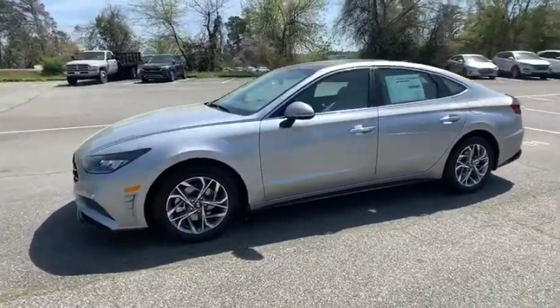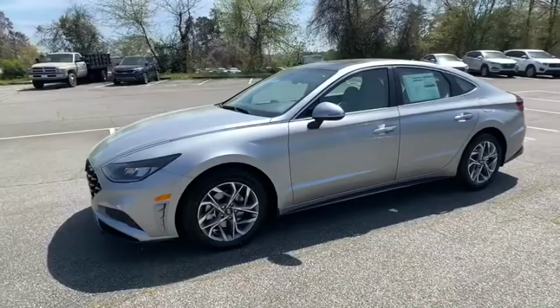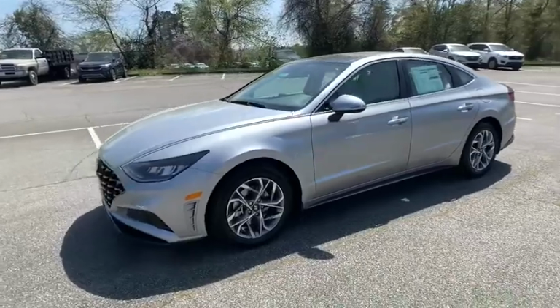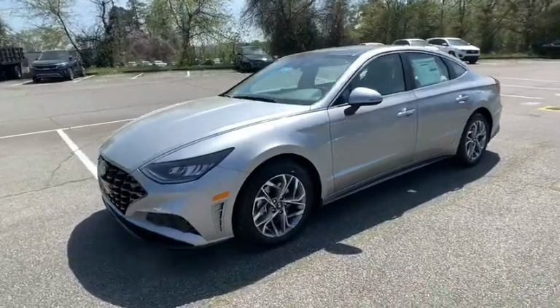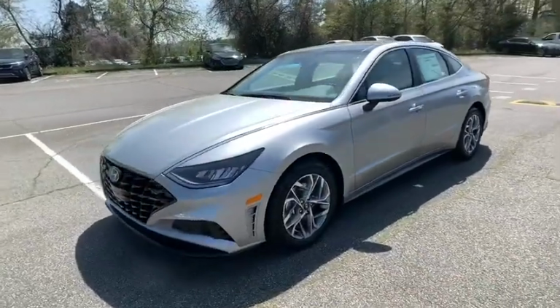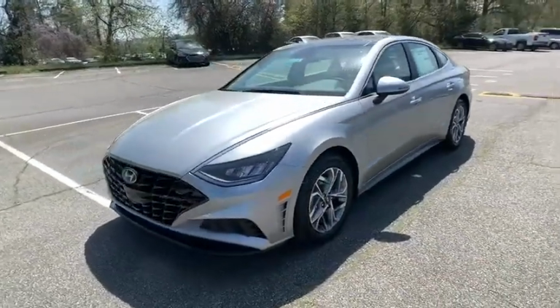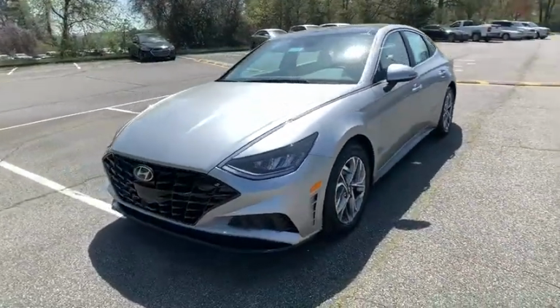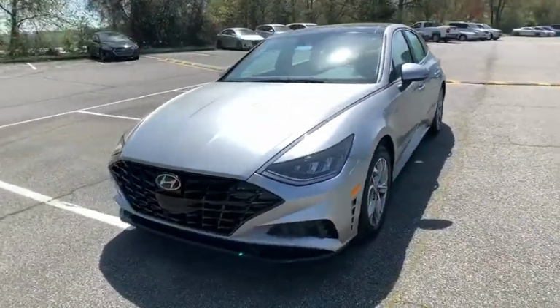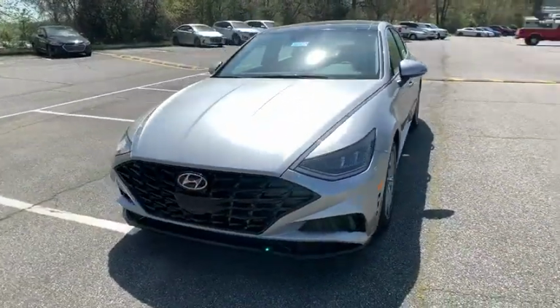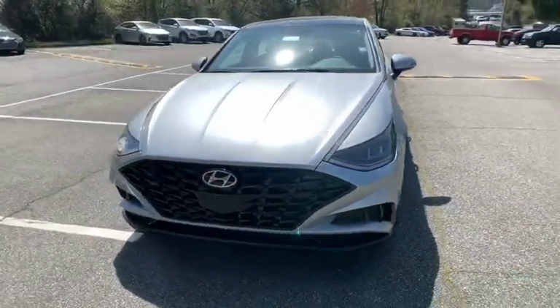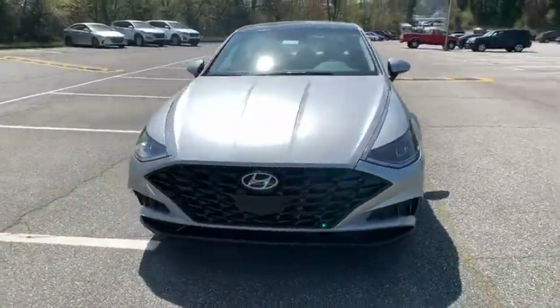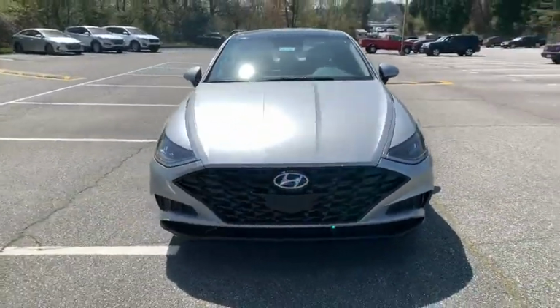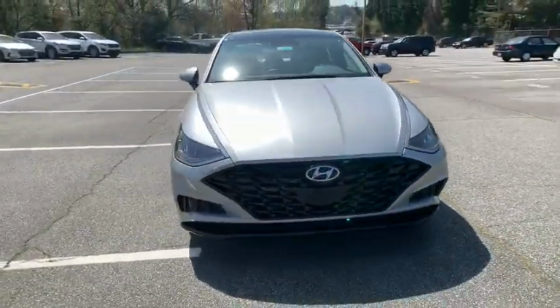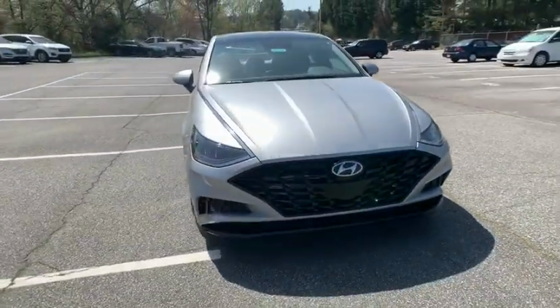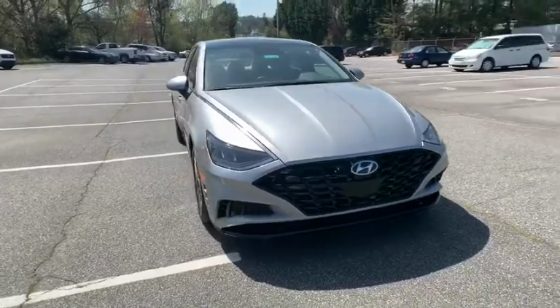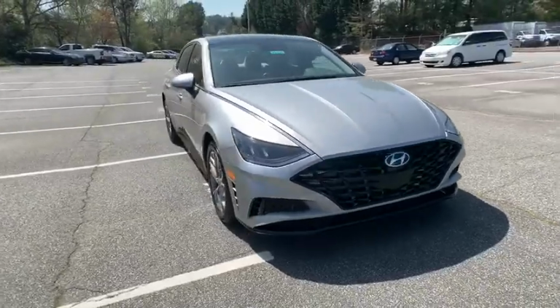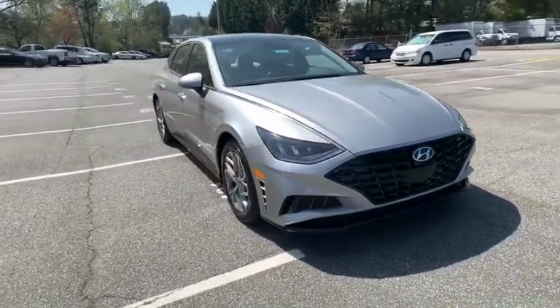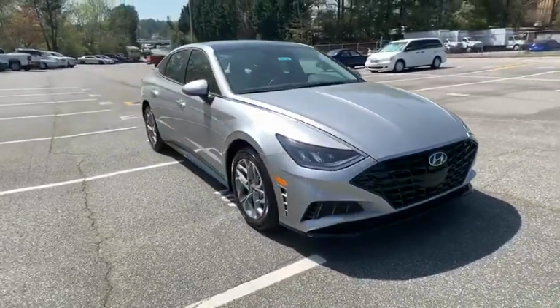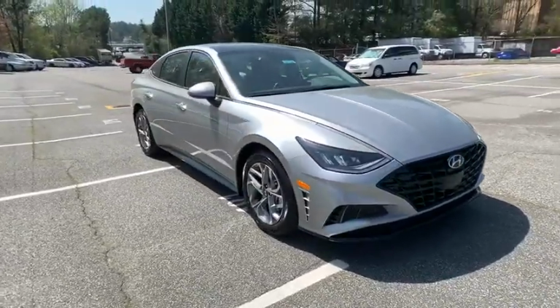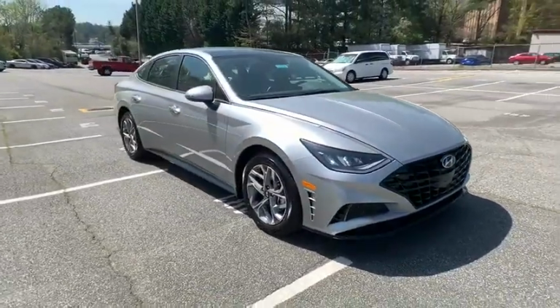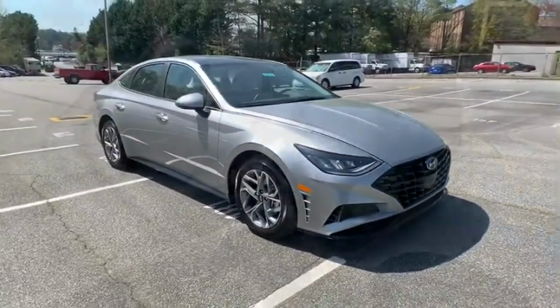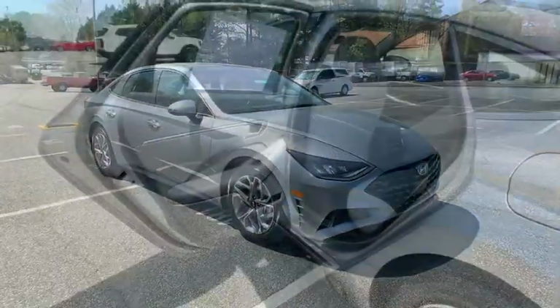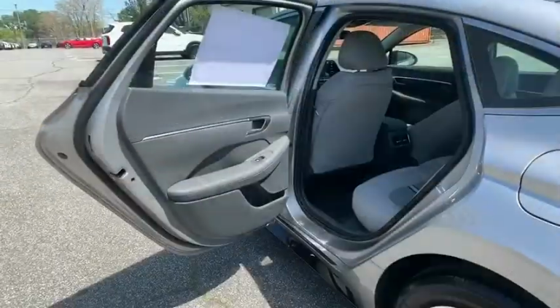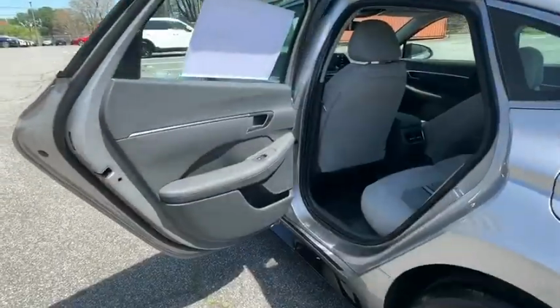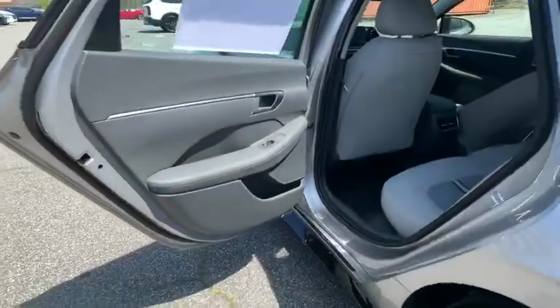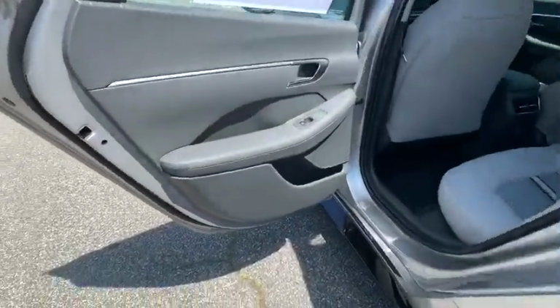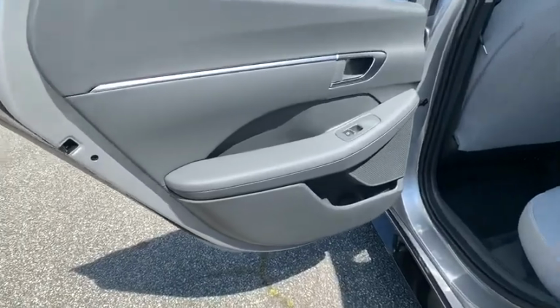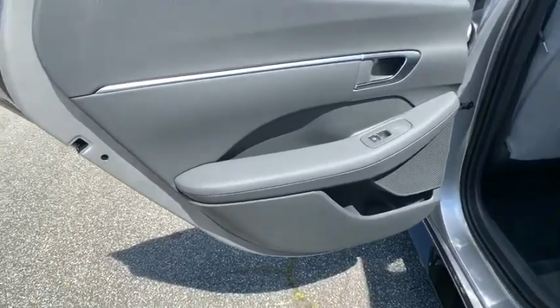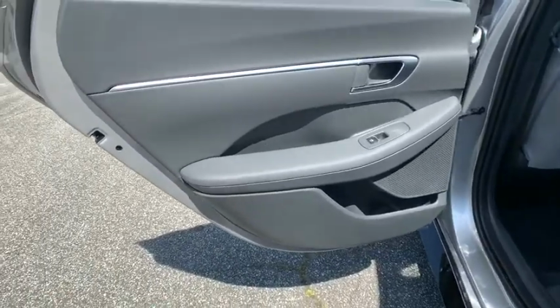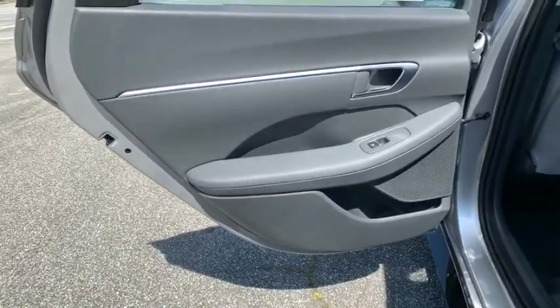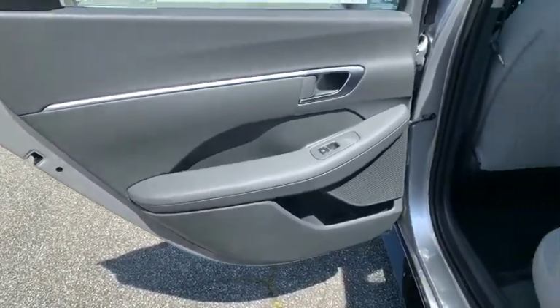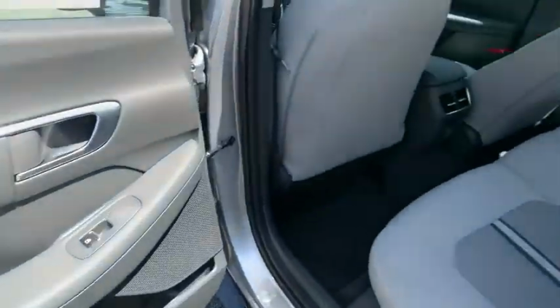Here are some of this vehicle's great options: backup camera, remote engine start, keyless entry, anti-lock braking system, steering wheel audio controls, traction control, lane departure warning, power liftgate, stability control.